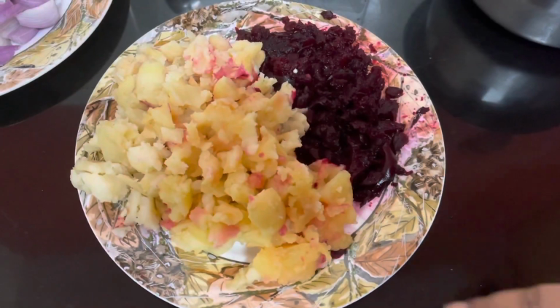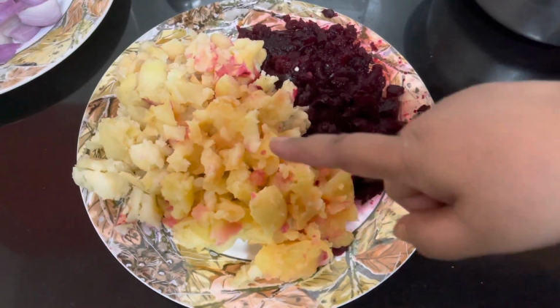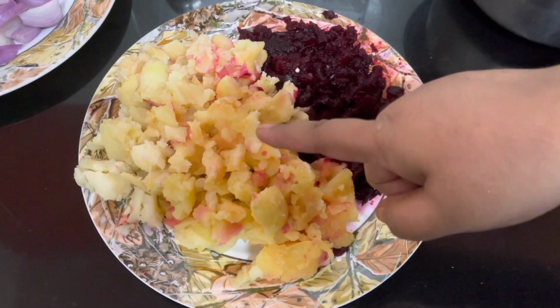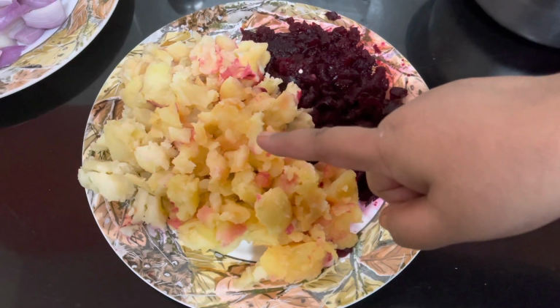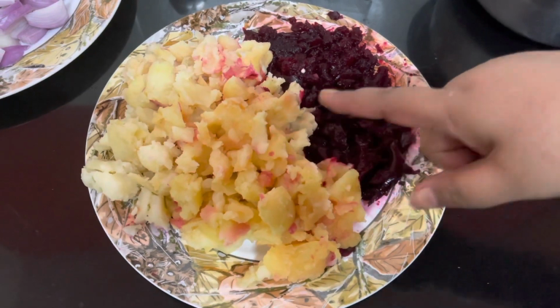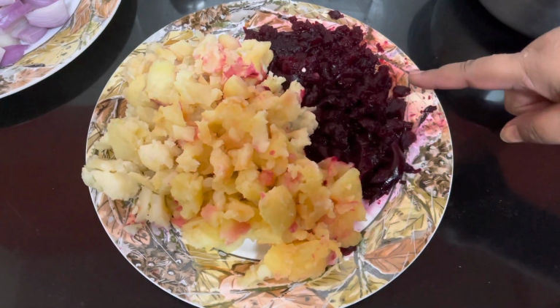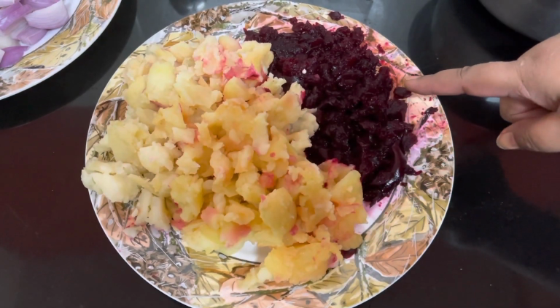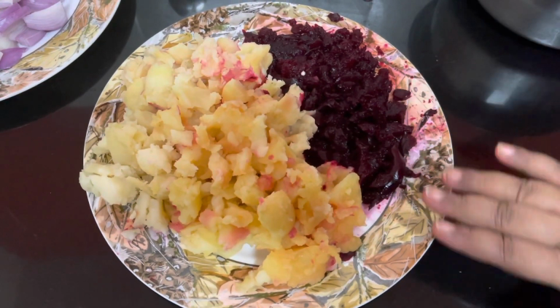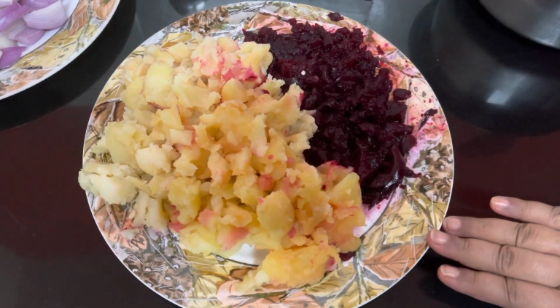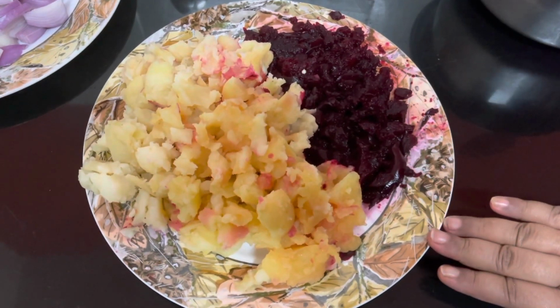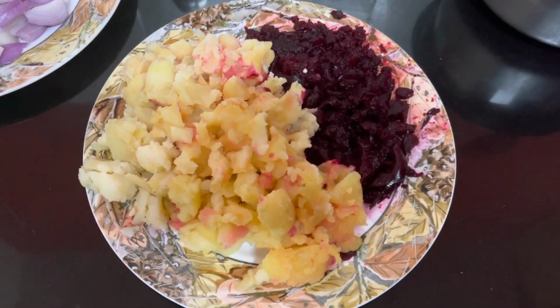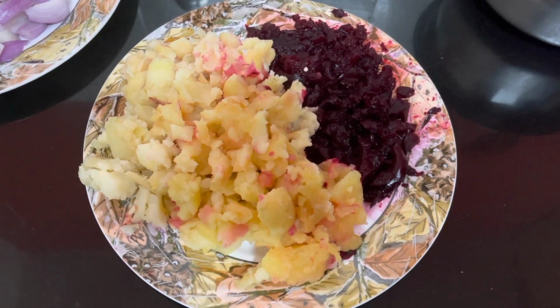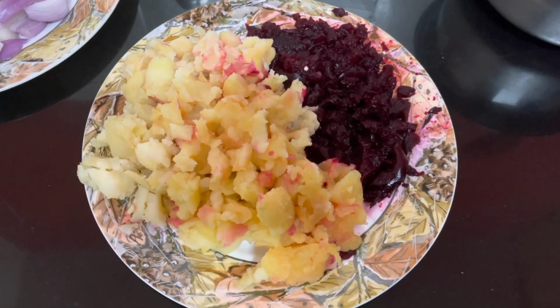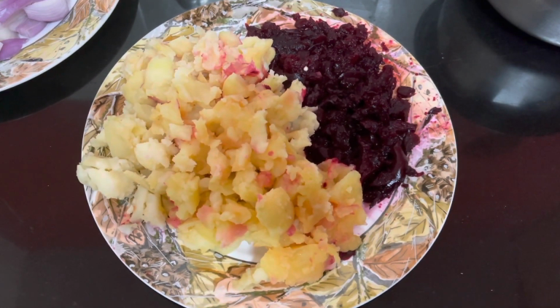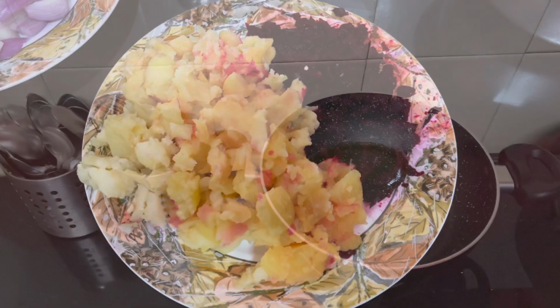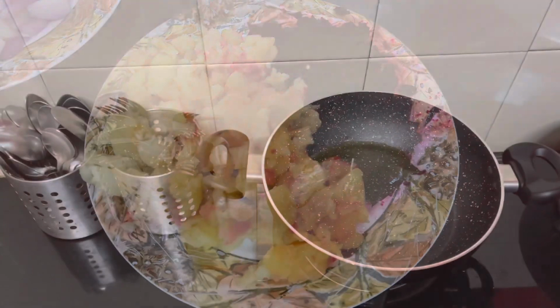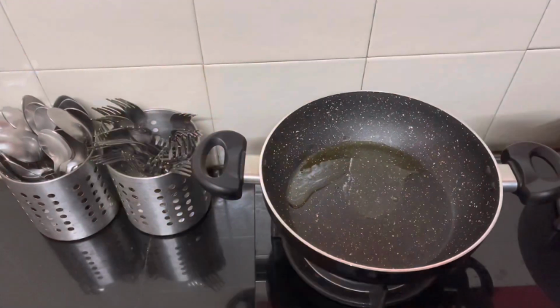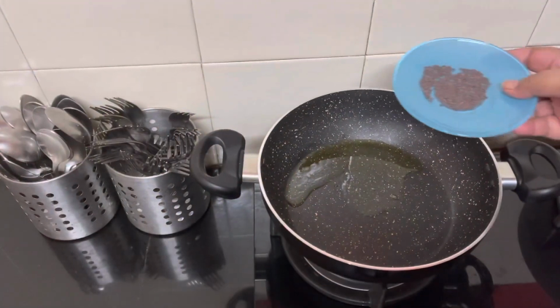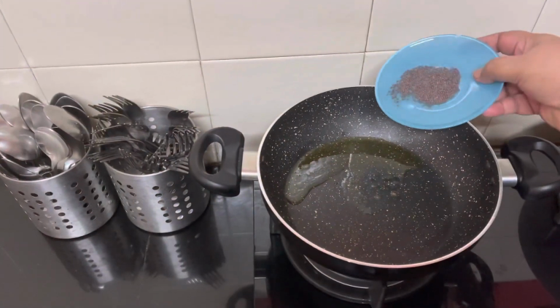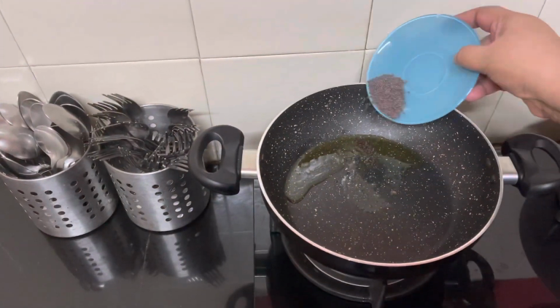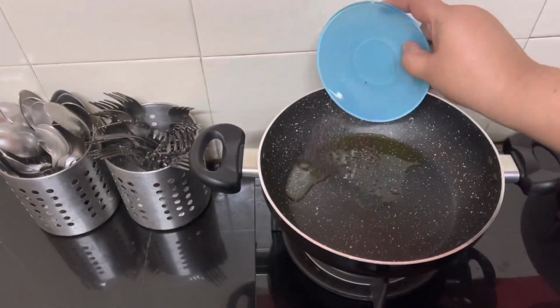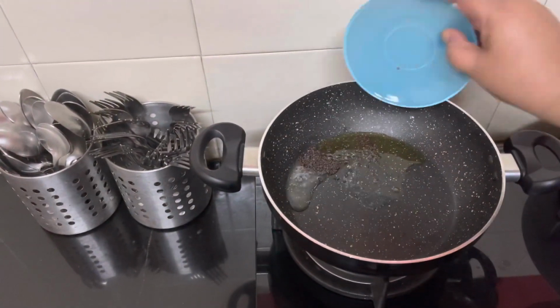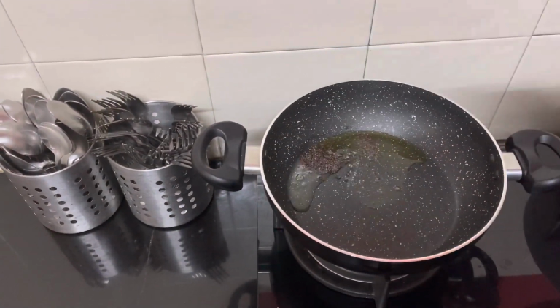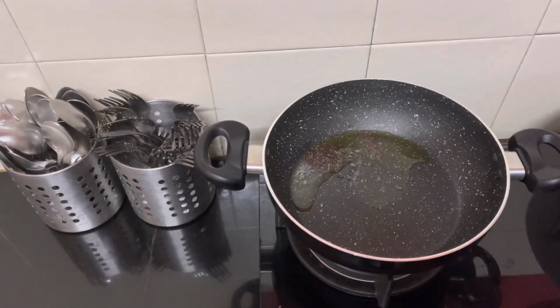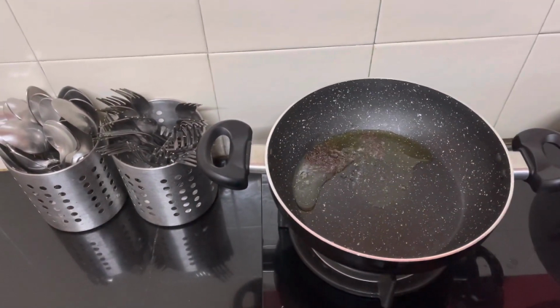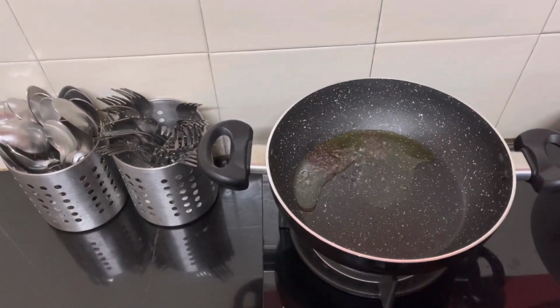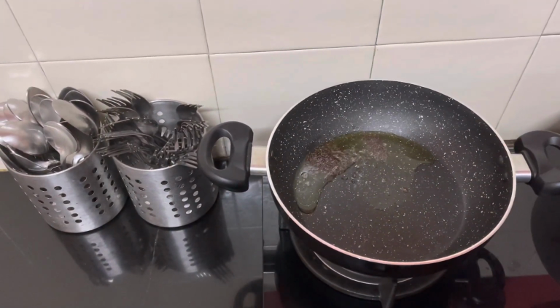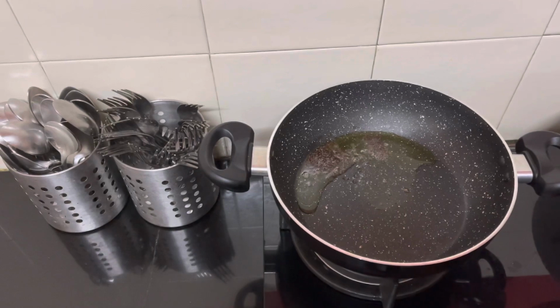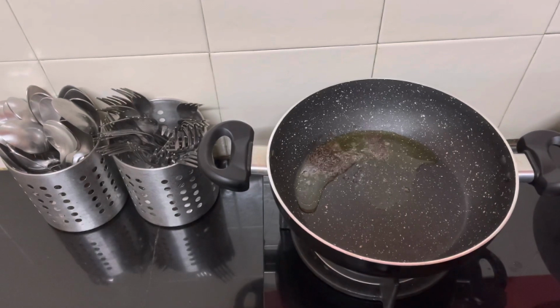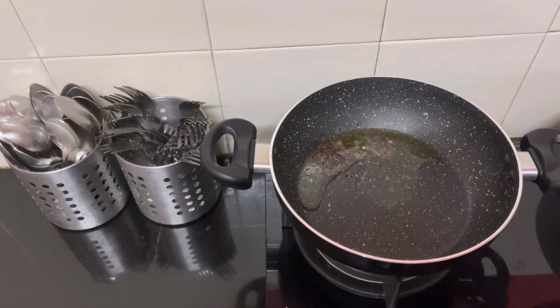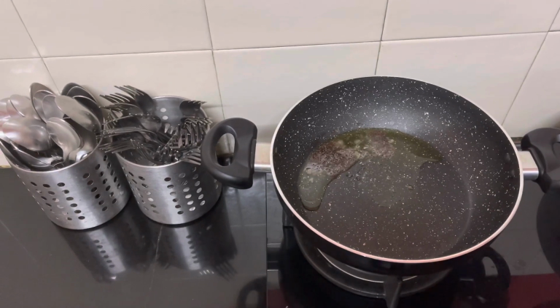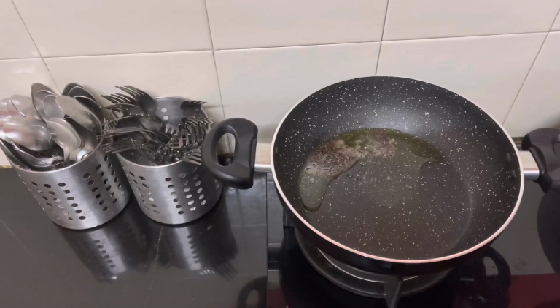Mash the boiled potatoes and the beetroot and keep it ready. Keep a pan to fry the onions. Add the mustard seeds to the hot oil, and once the mustard seeds start to splutter, add the onions.